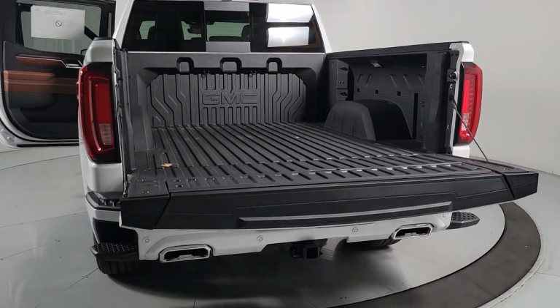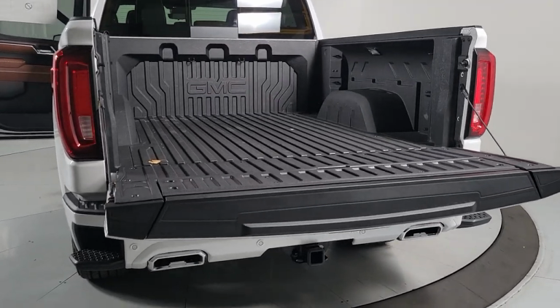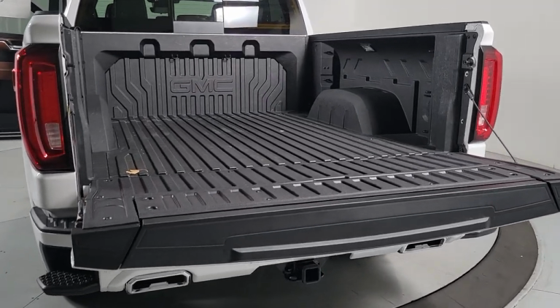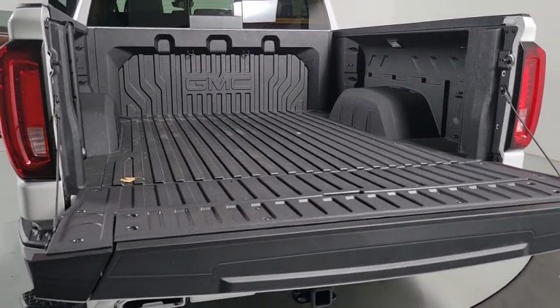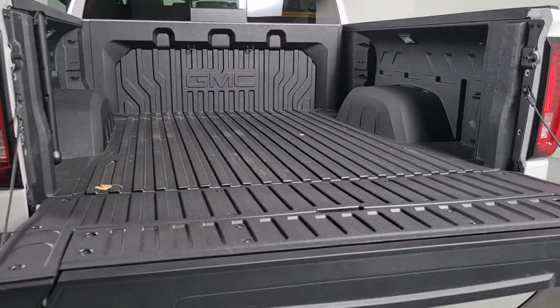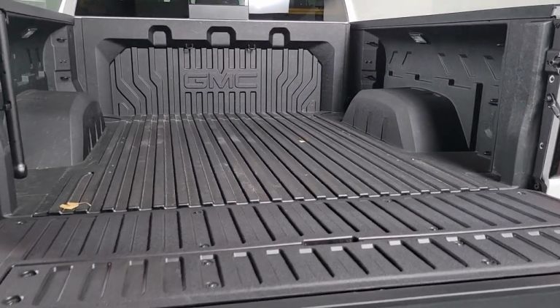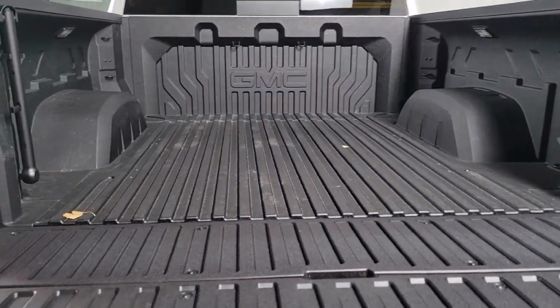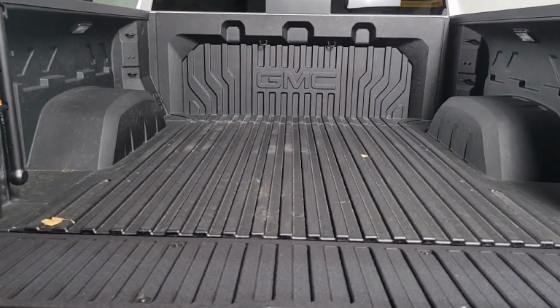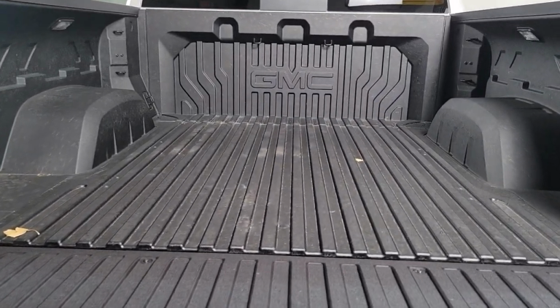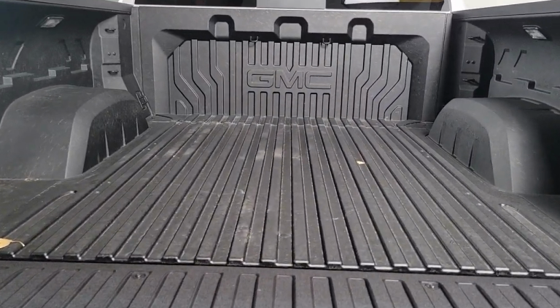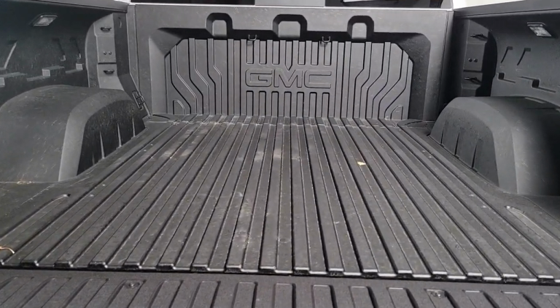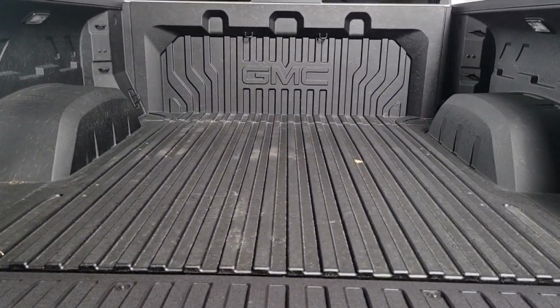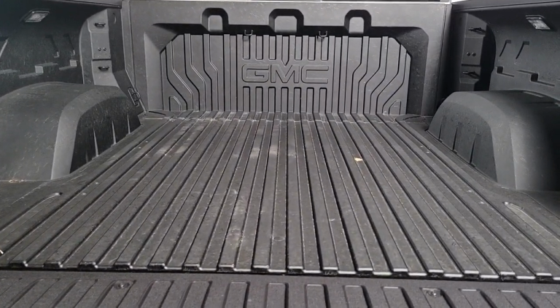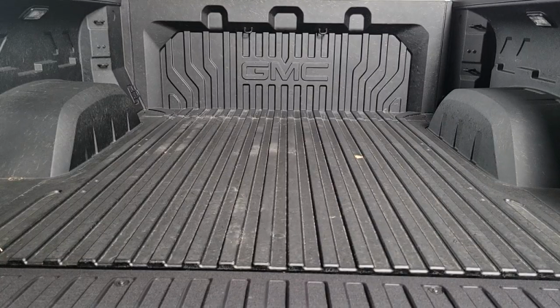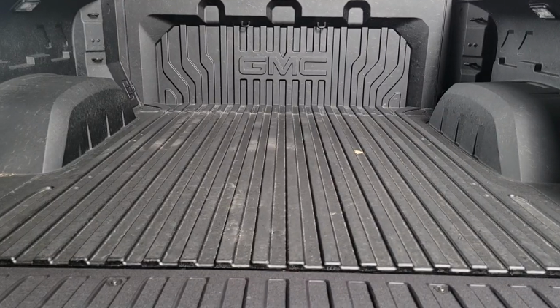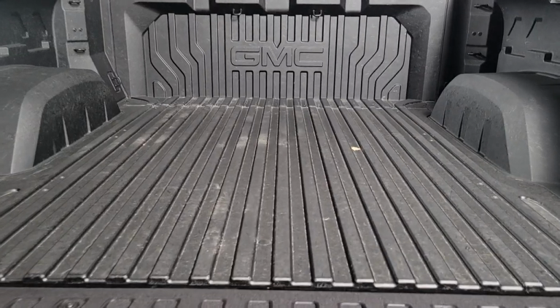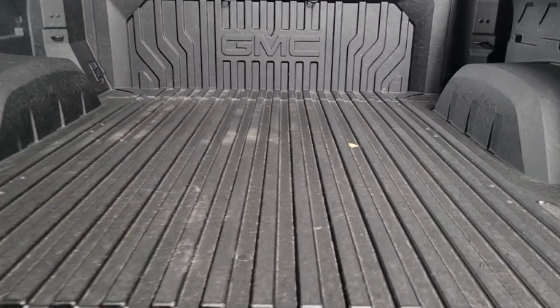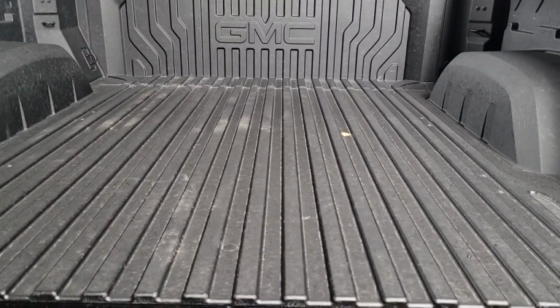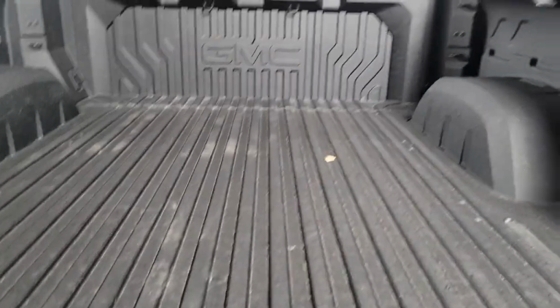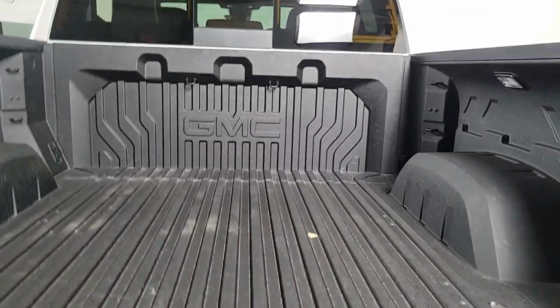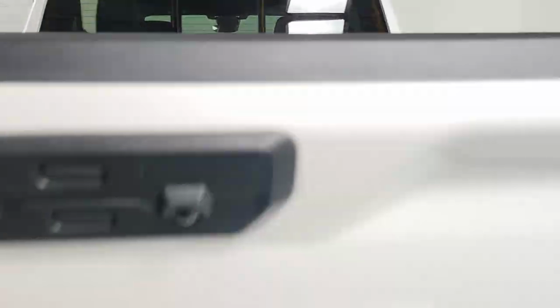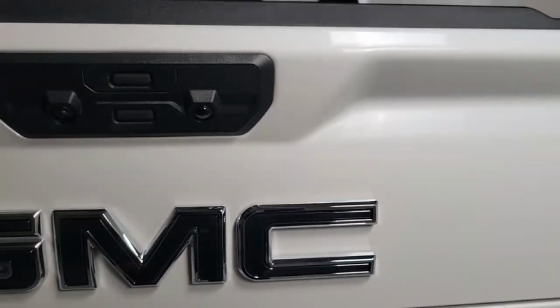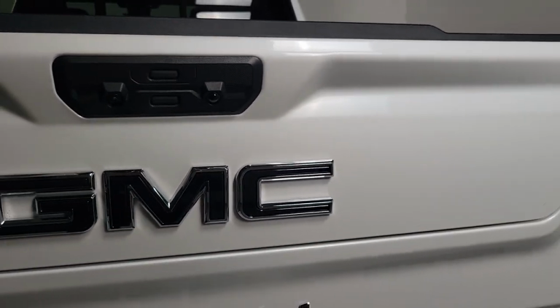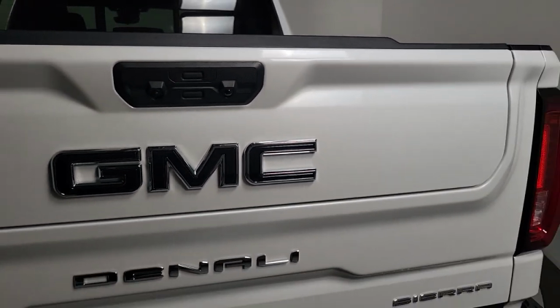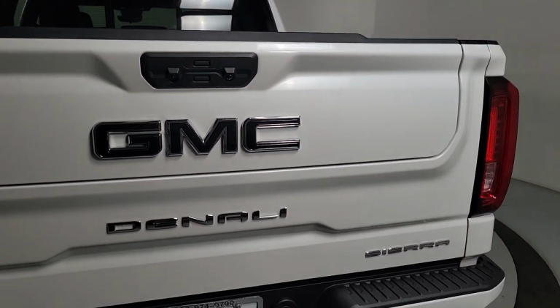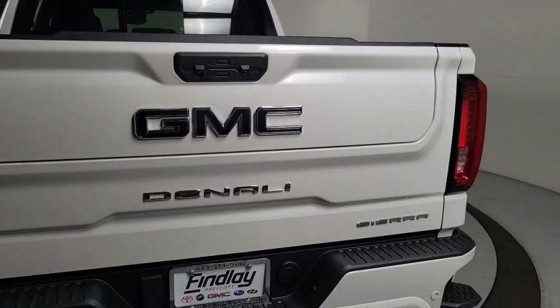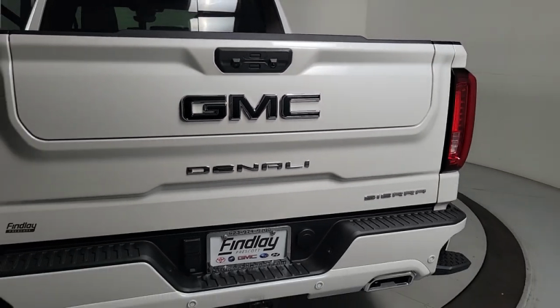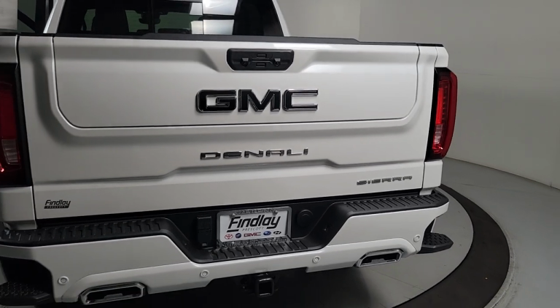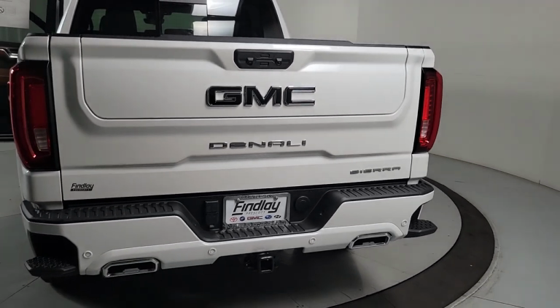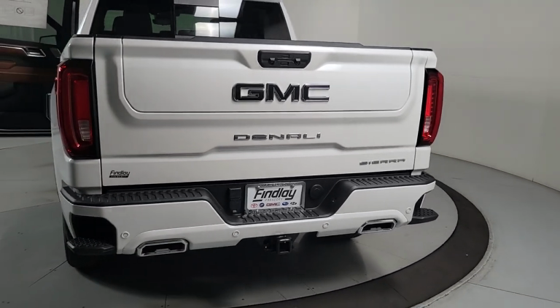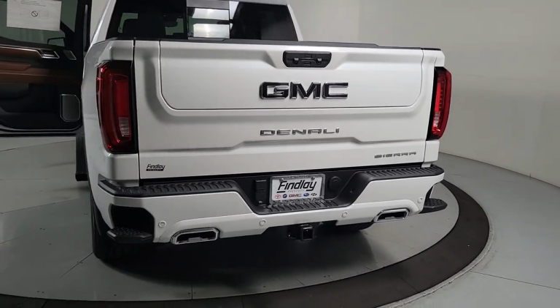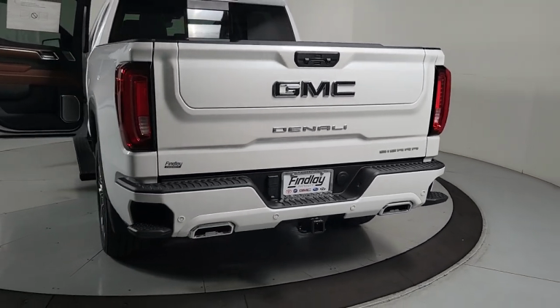Heated steering wheel, heated and/or cooled front seats, Apple CarPlay and/or Android Auto, Head-Up Display, Wireless Apple CarPlay and/or Android Auto, Wireless Charging Station.